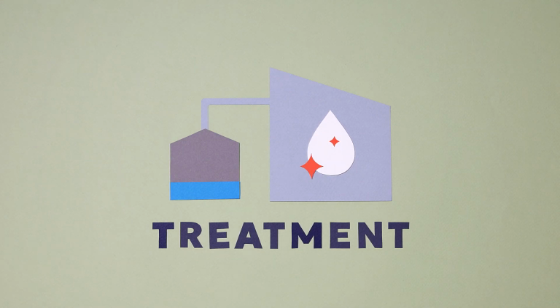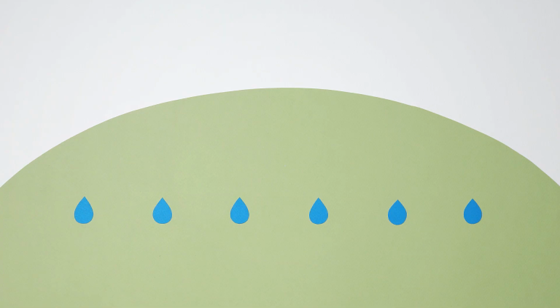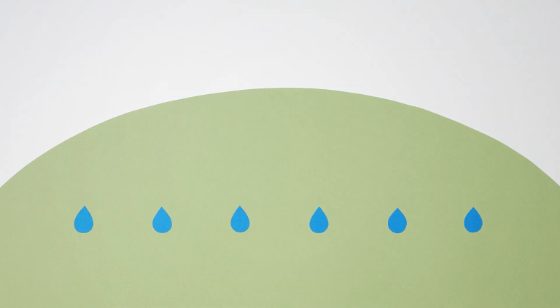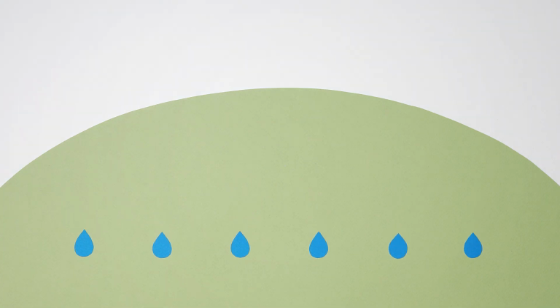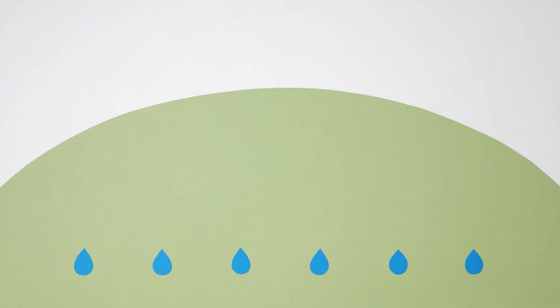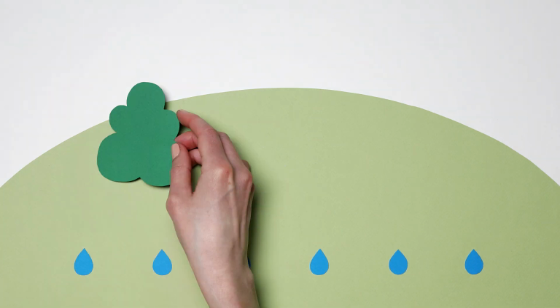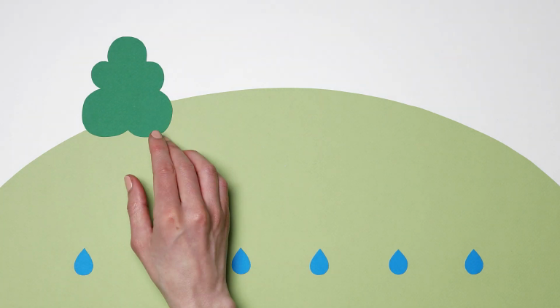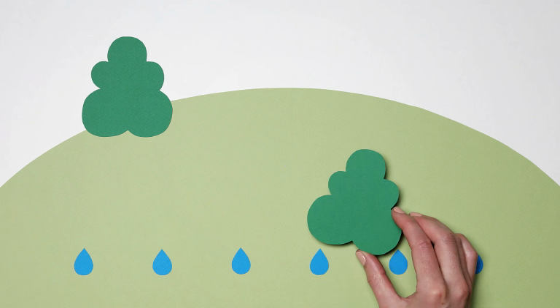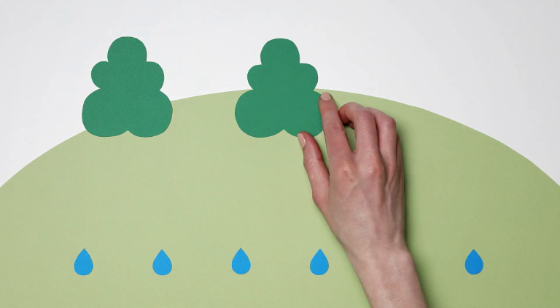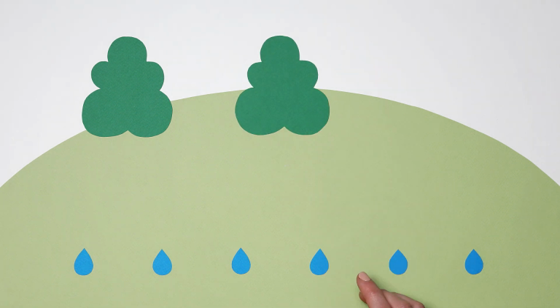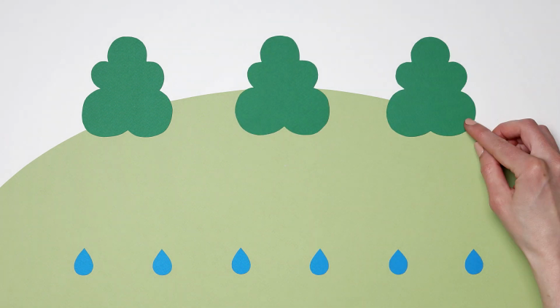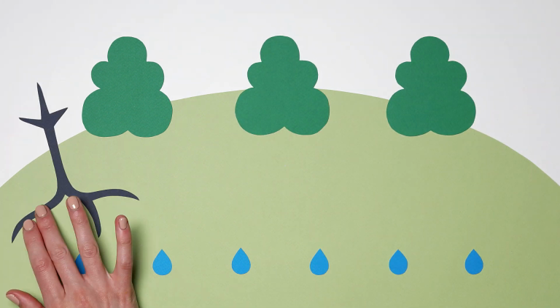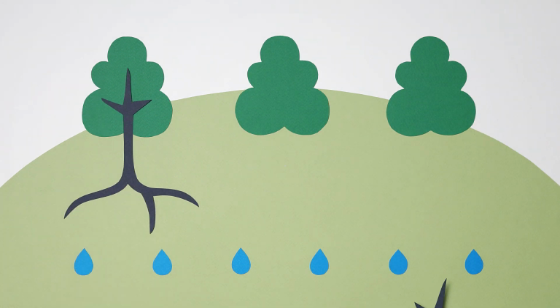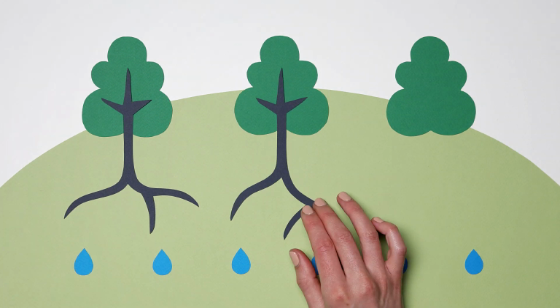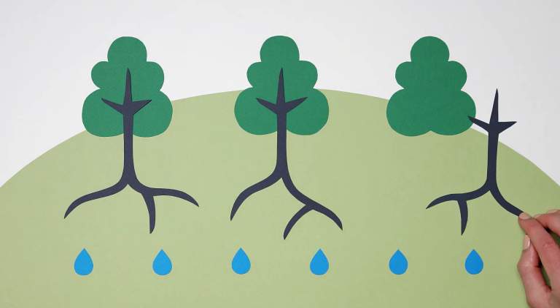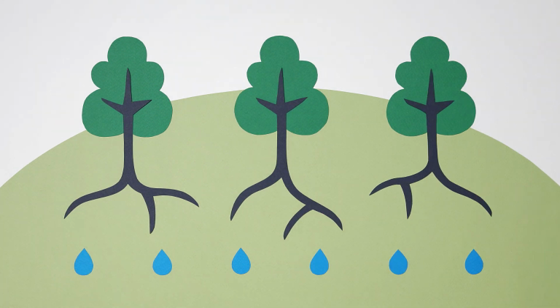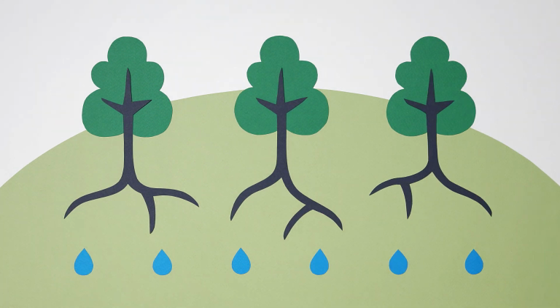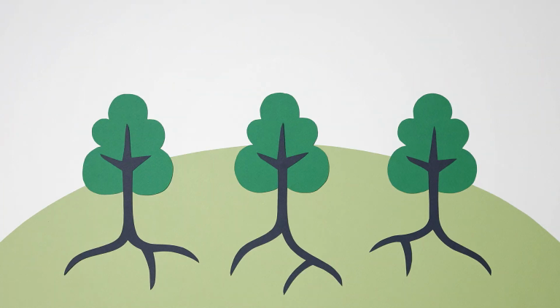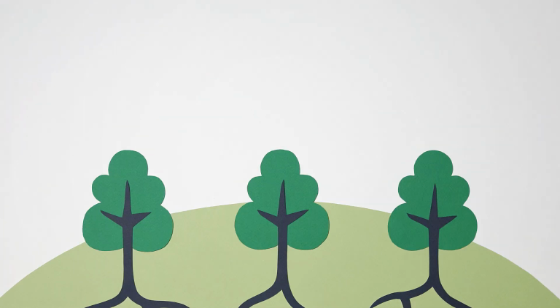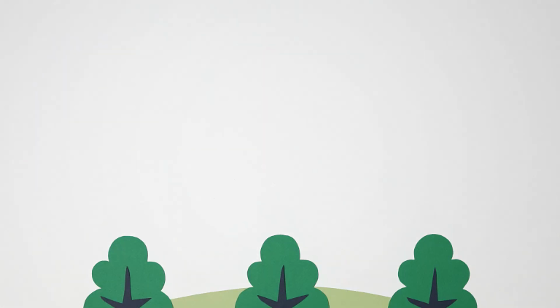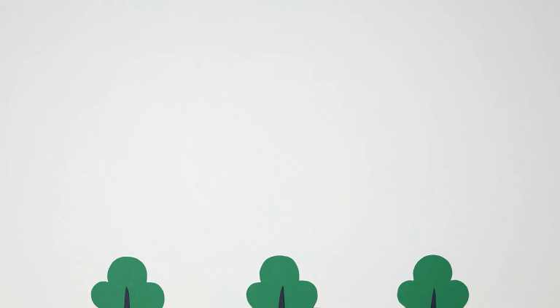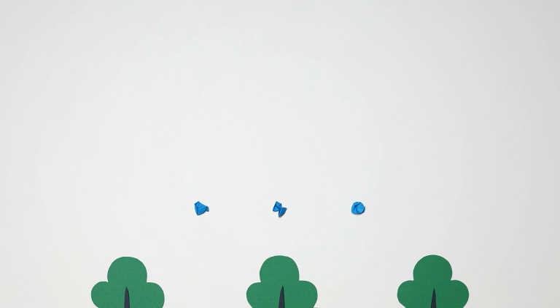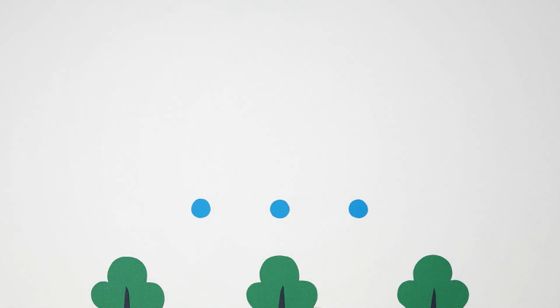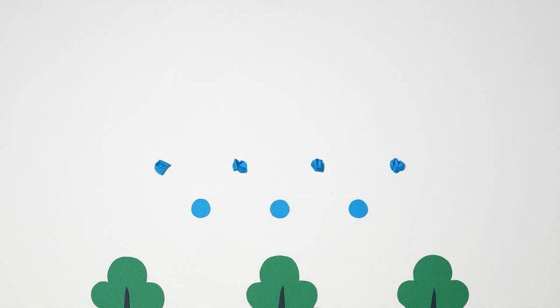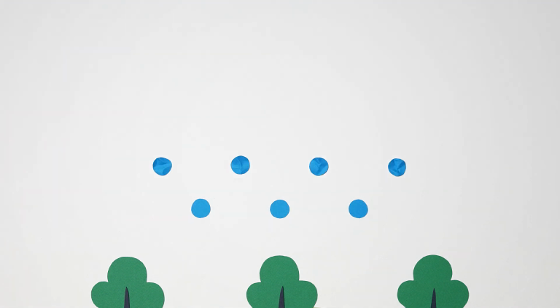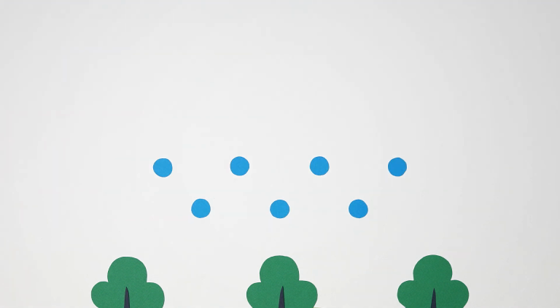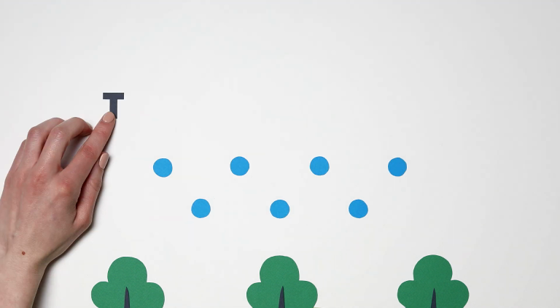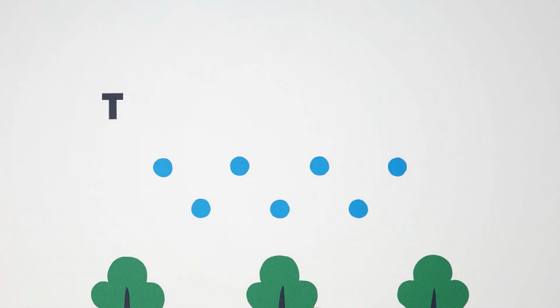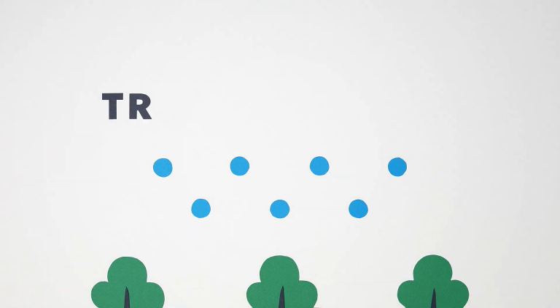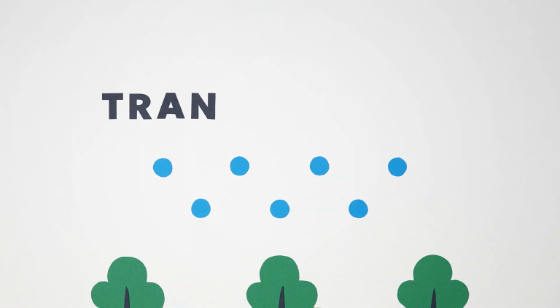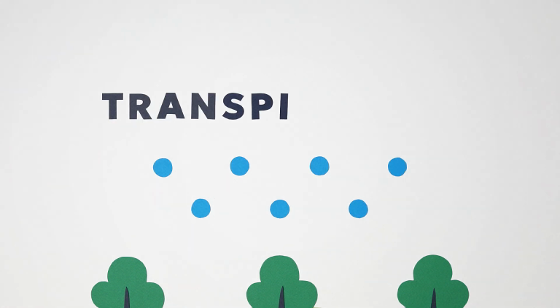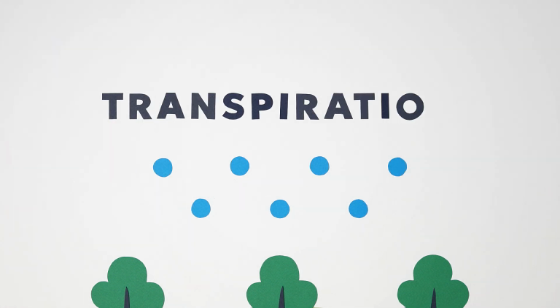Rain can also soak into the soil and be absorbed by tree and plant roots. Some of that water can travel back up to the leaves and be turned back into water vapour again in a process known as transpiration.